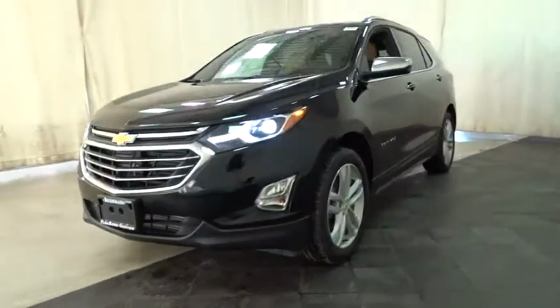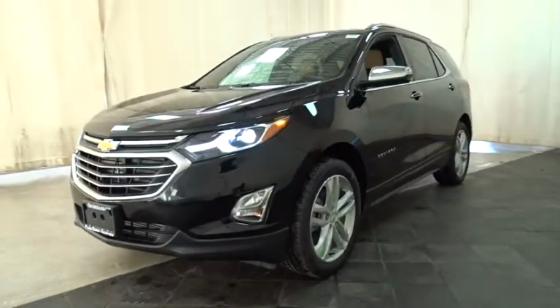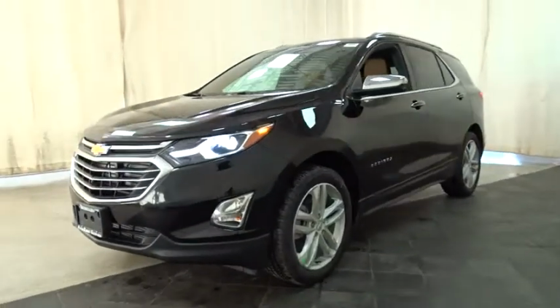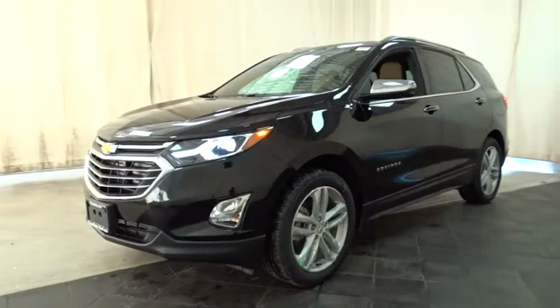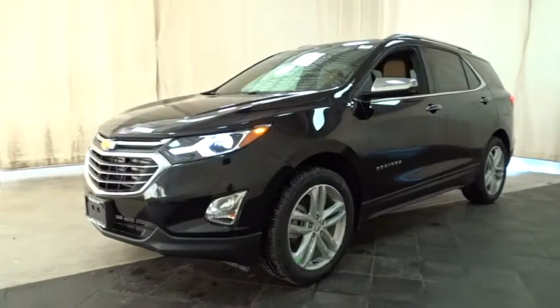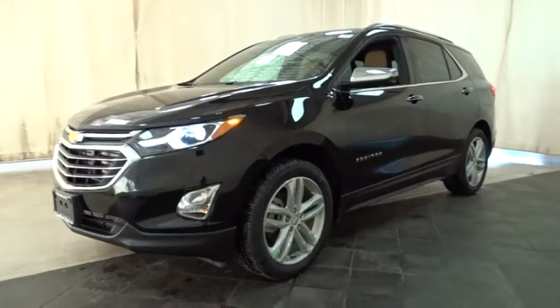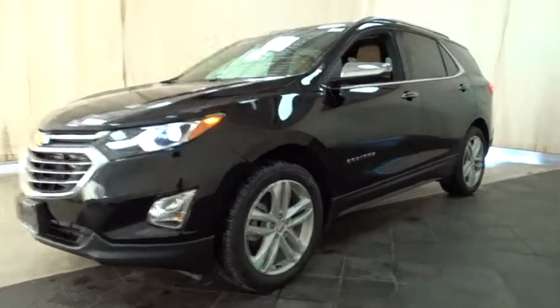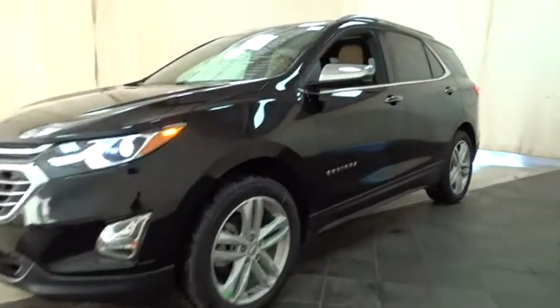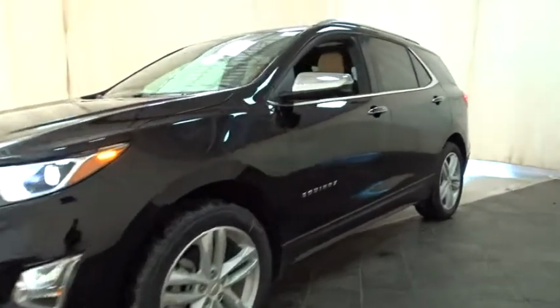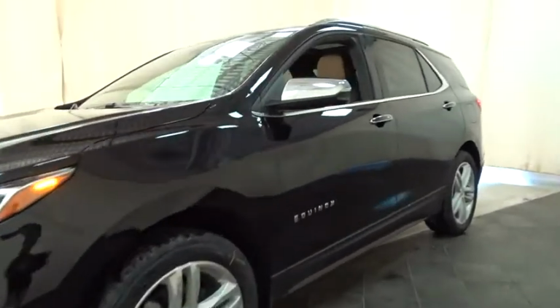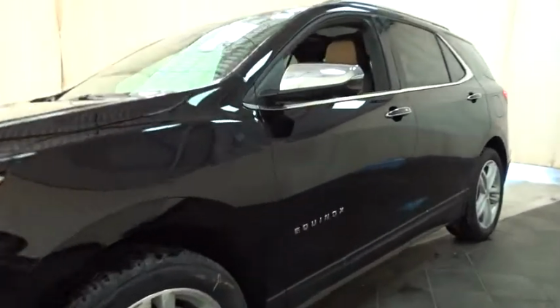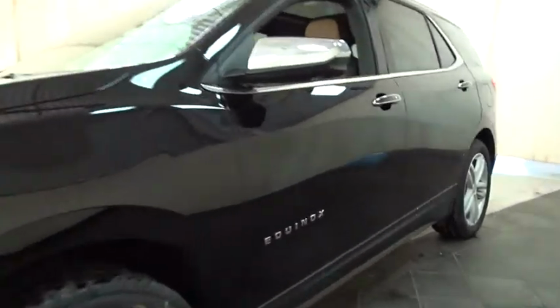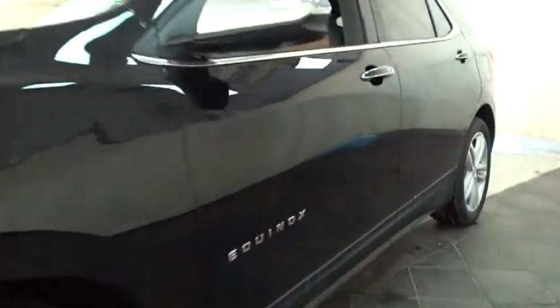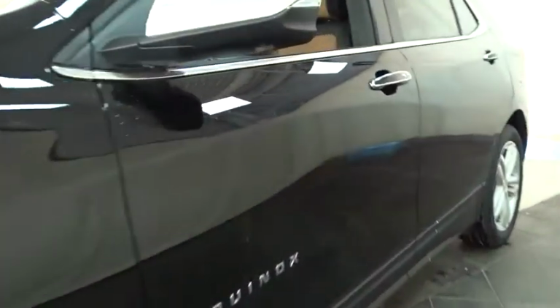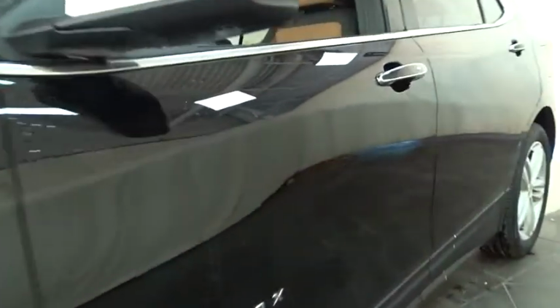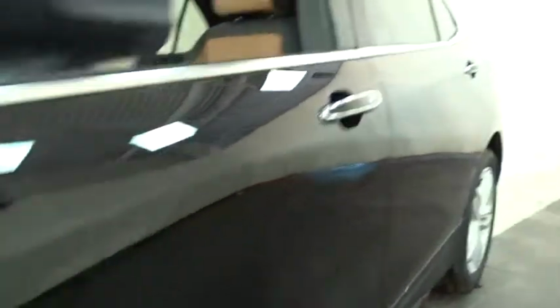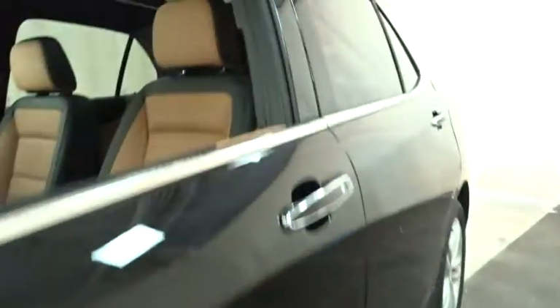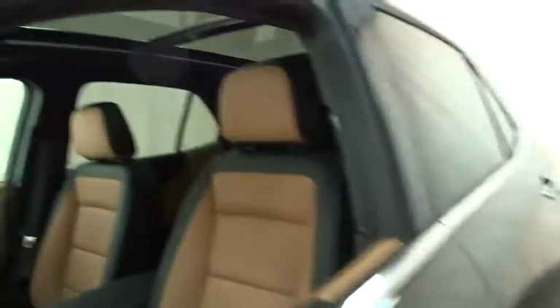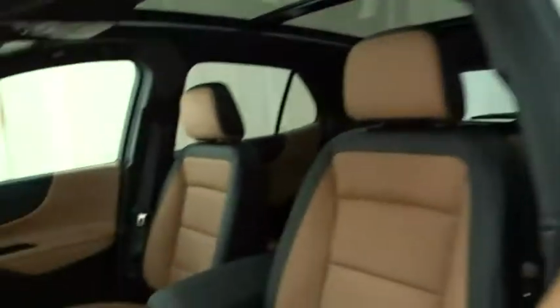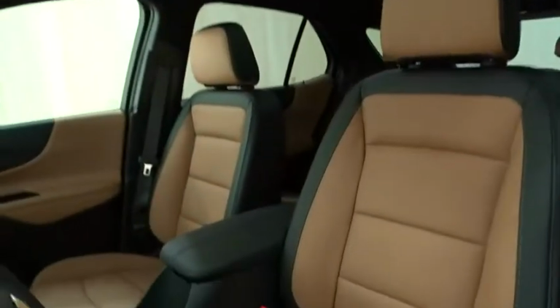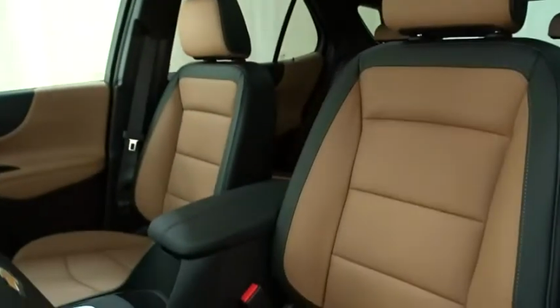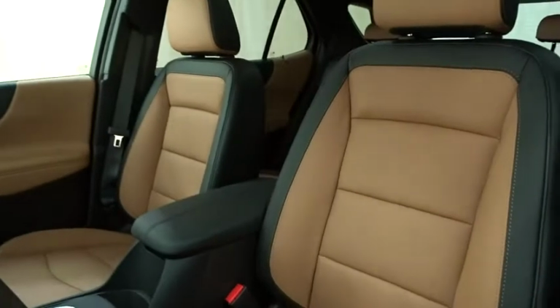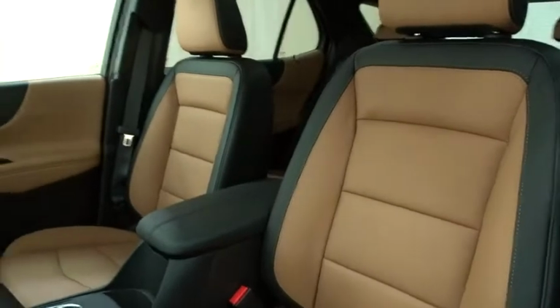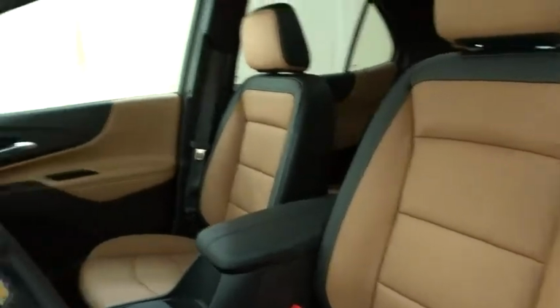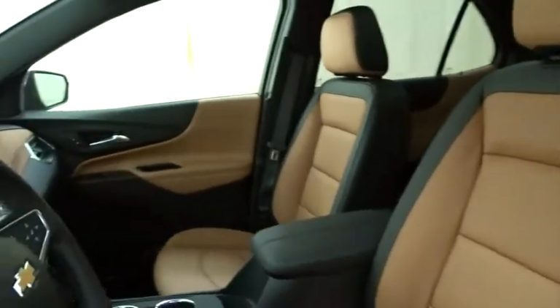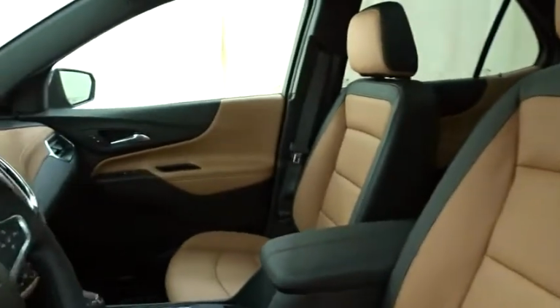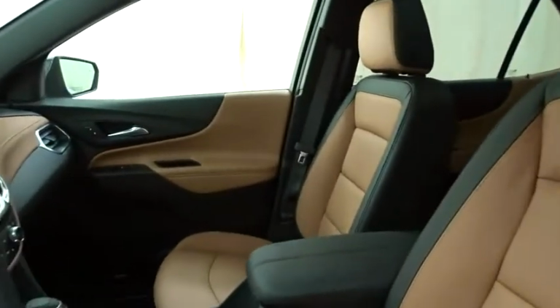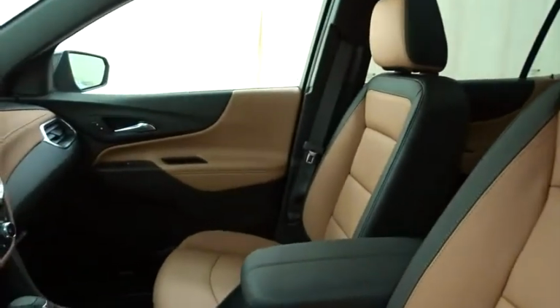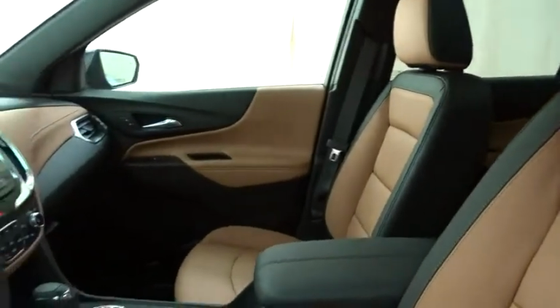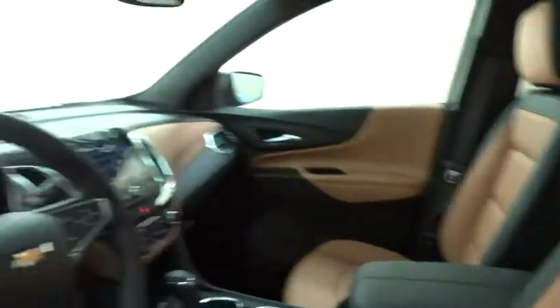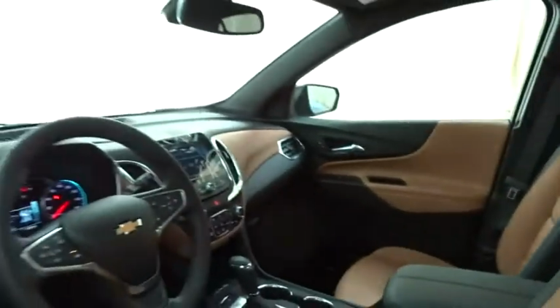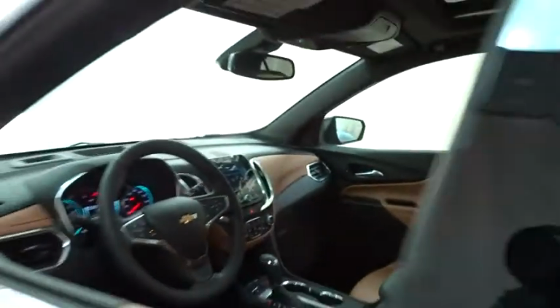Stability control, power liftgate, steering wheel audio controls, remote engine start, keyless entry, traction control, tow hitch, anti-lock braking system.